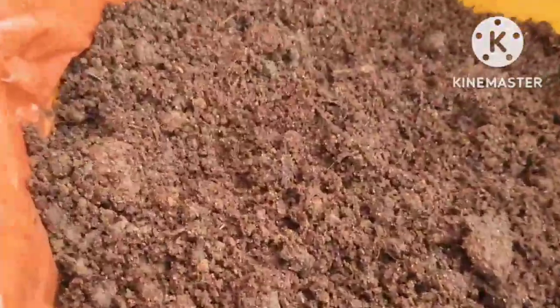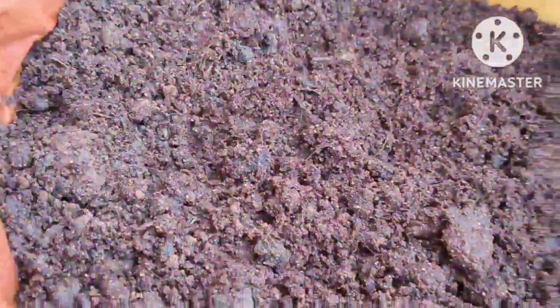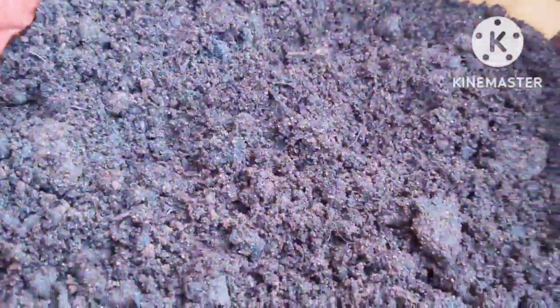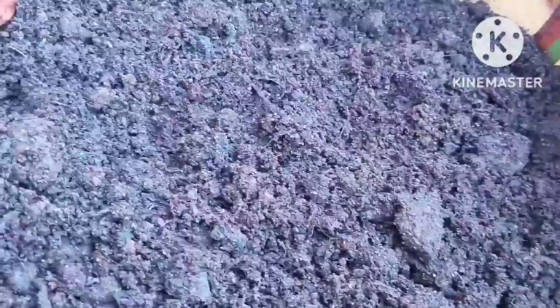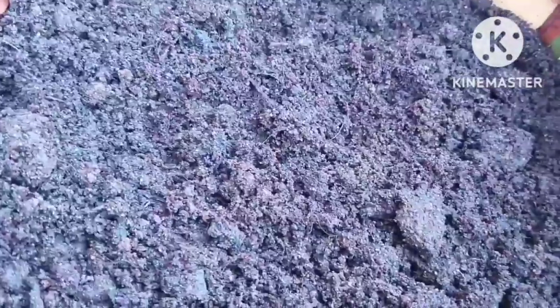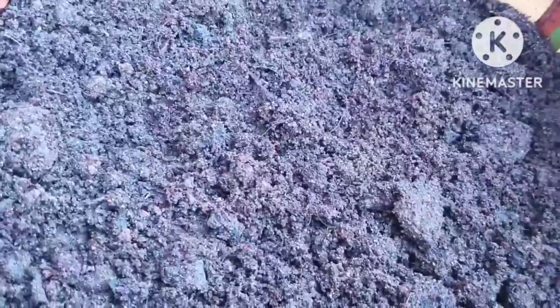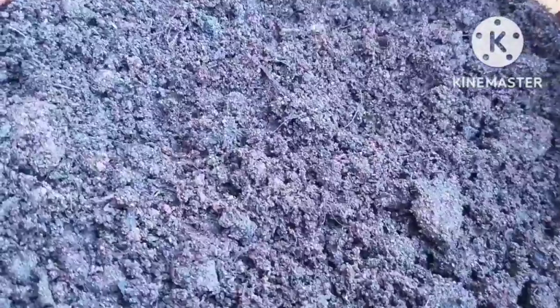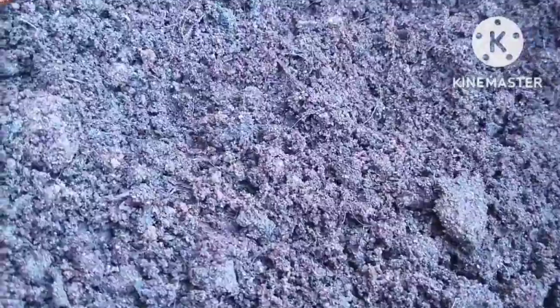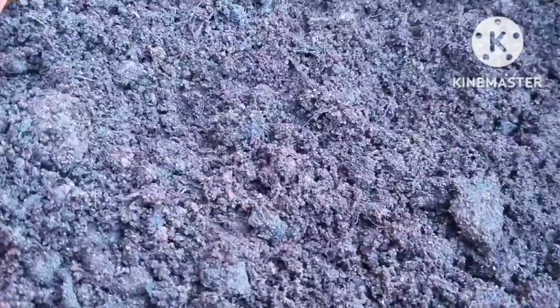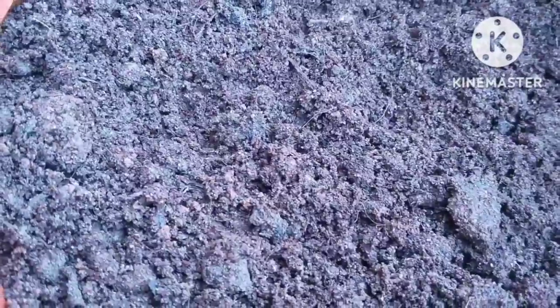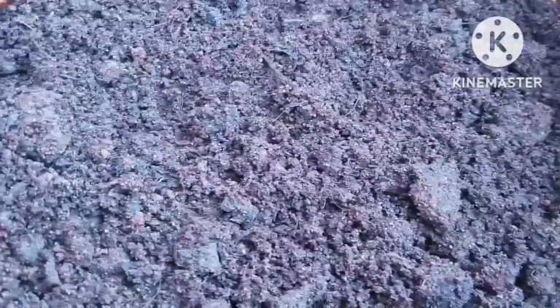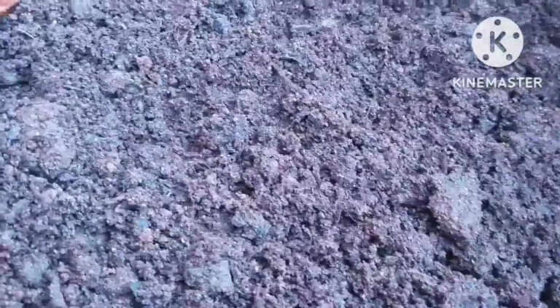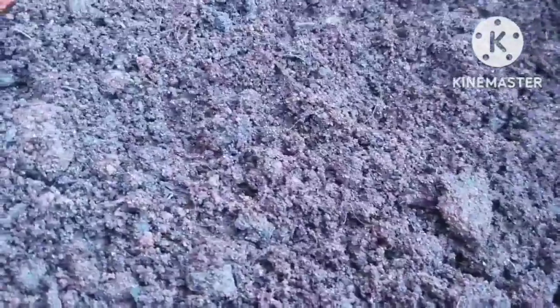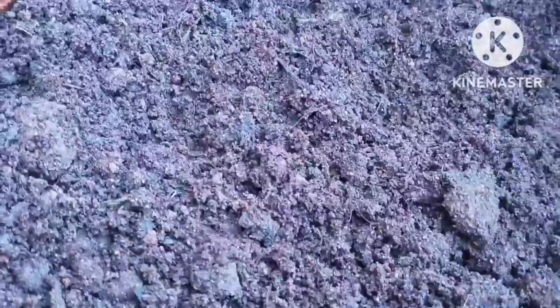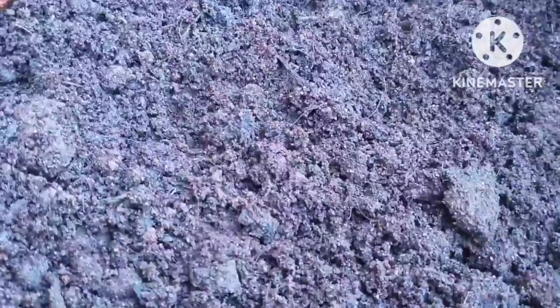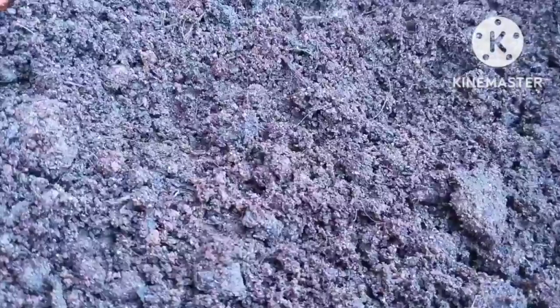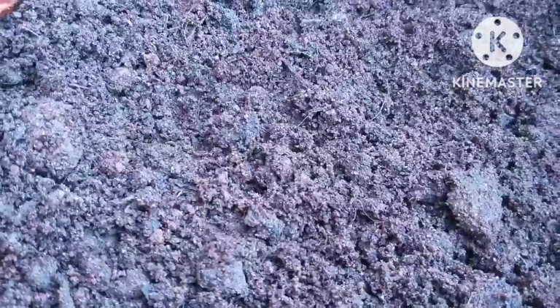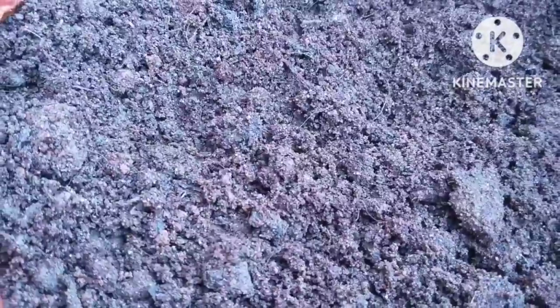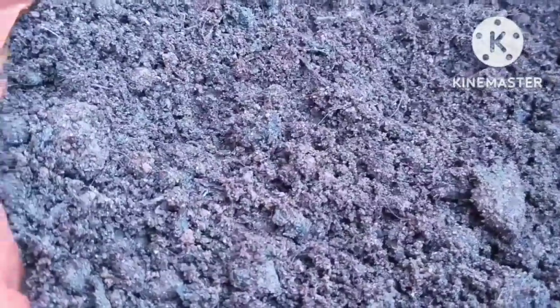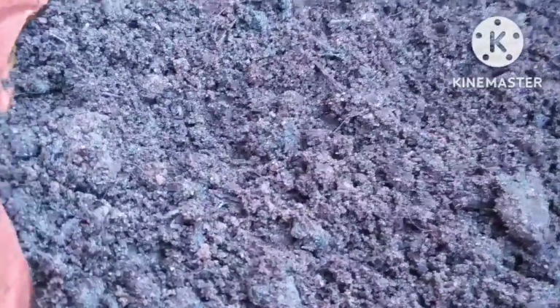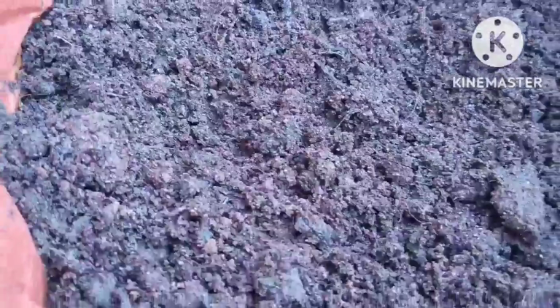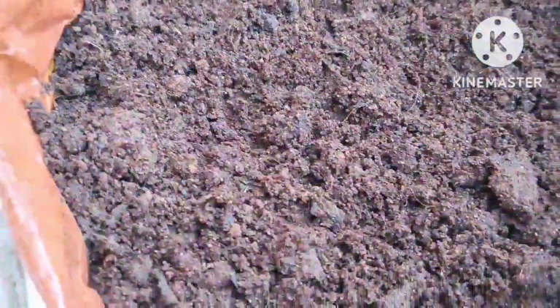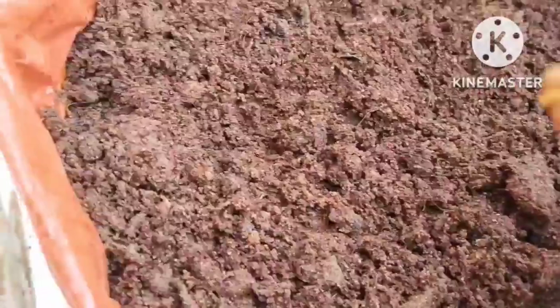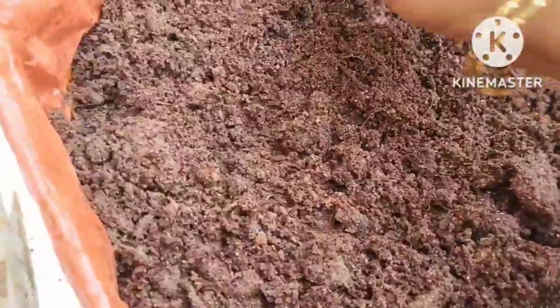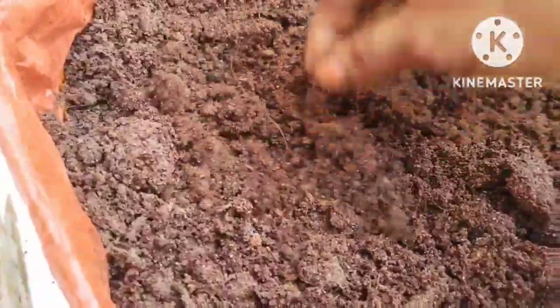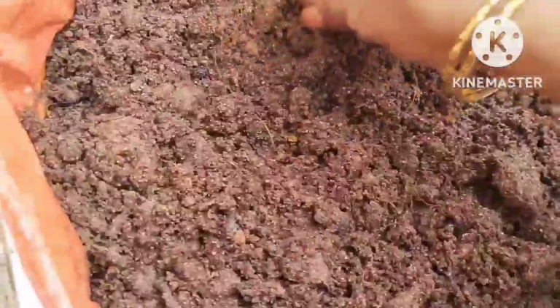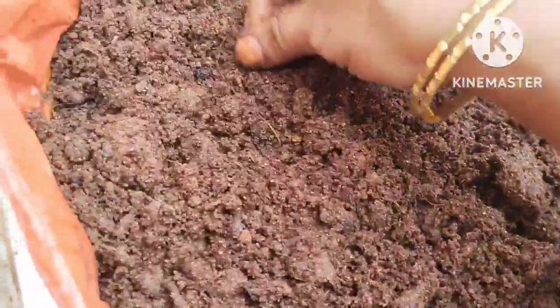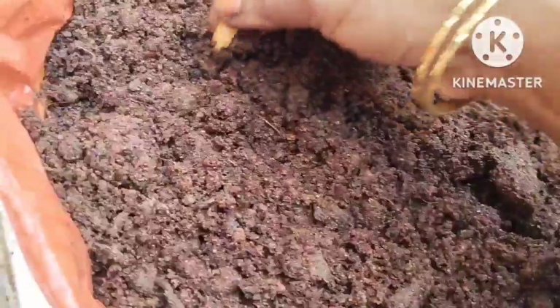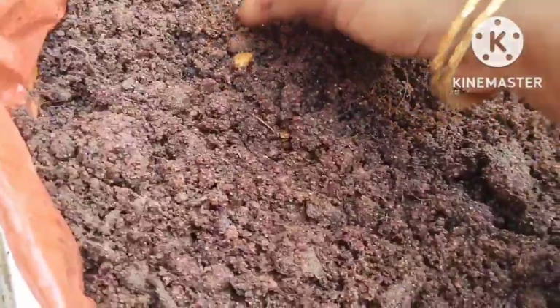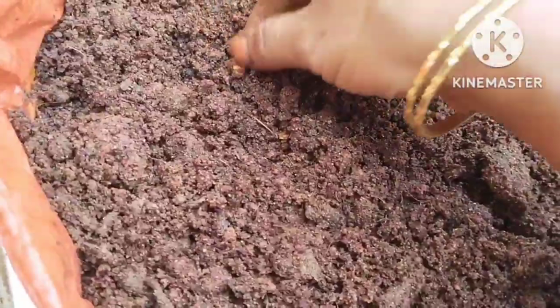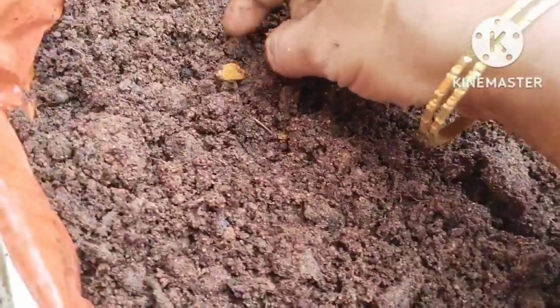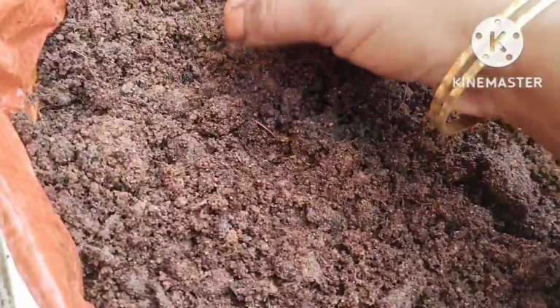This is a recipe for you. I'm gonna show you a video of the compost — about 70% of the compost. You can use the compost as well.